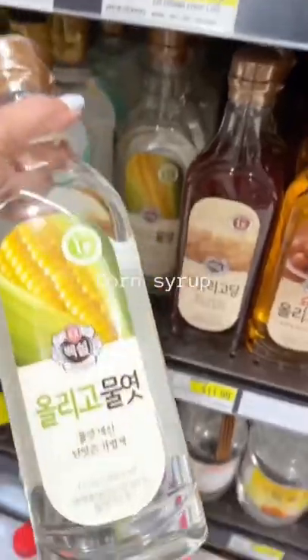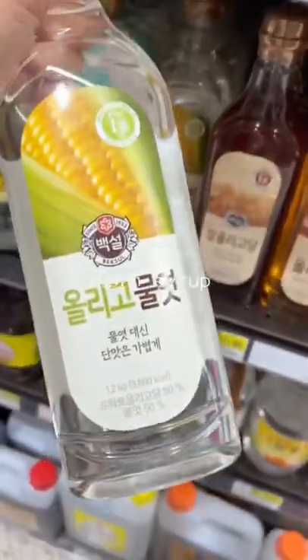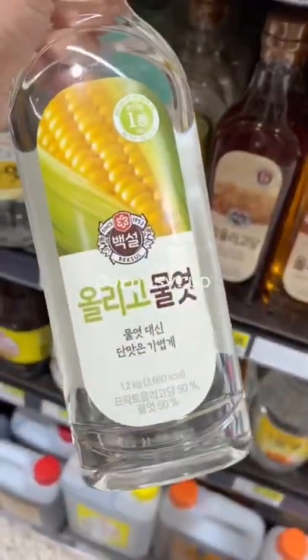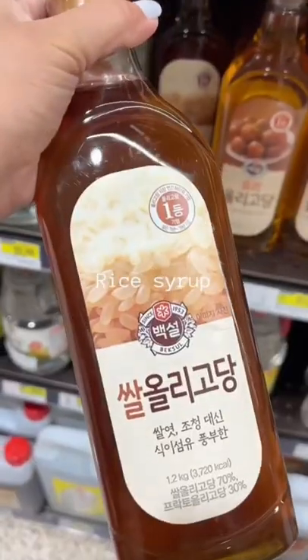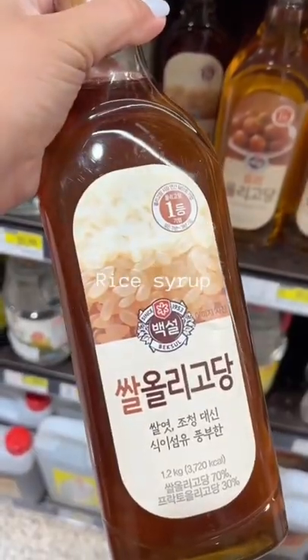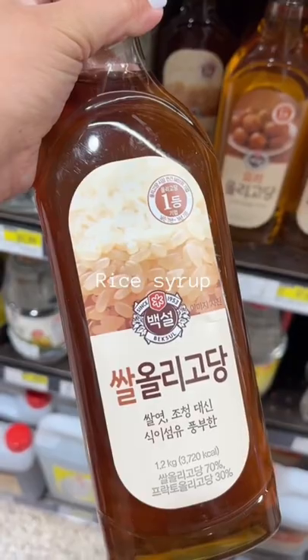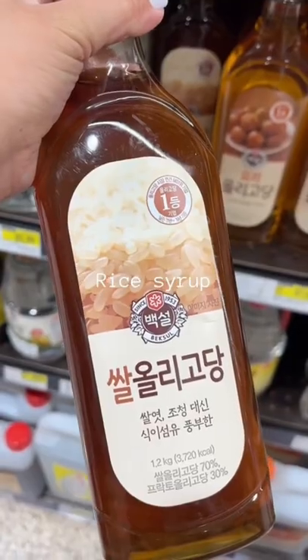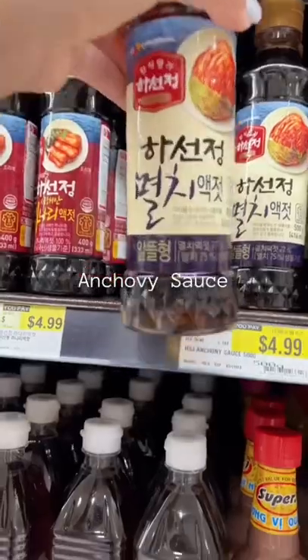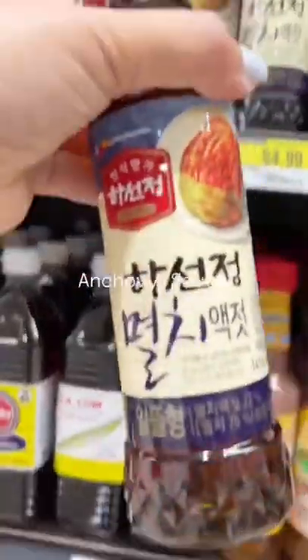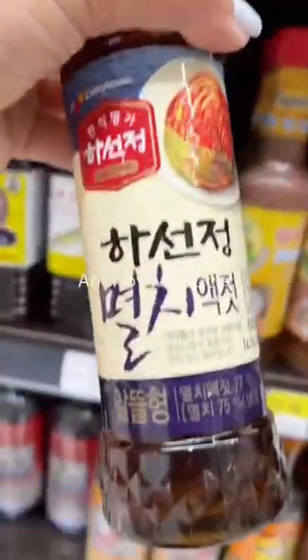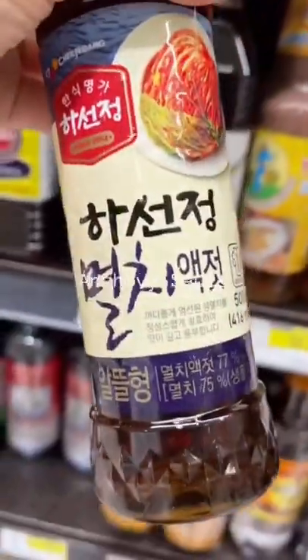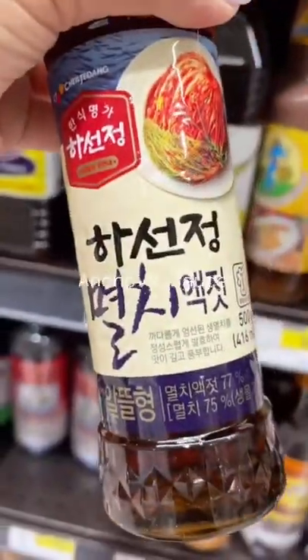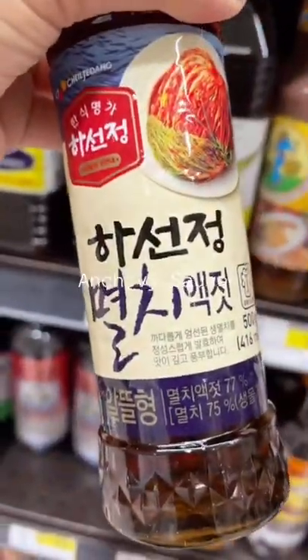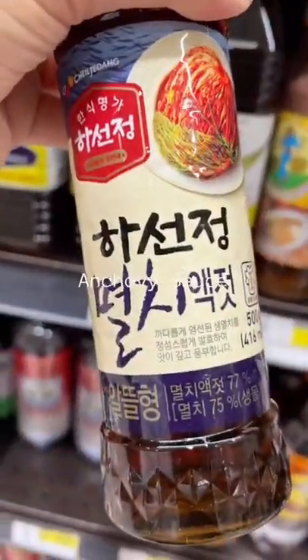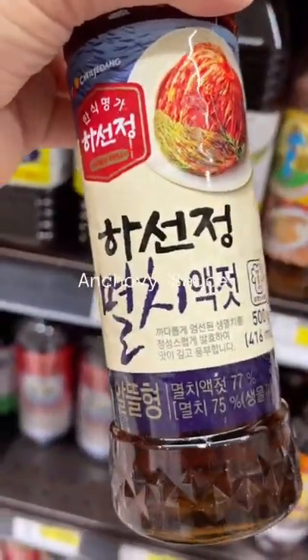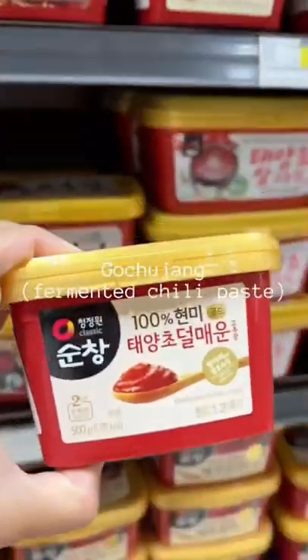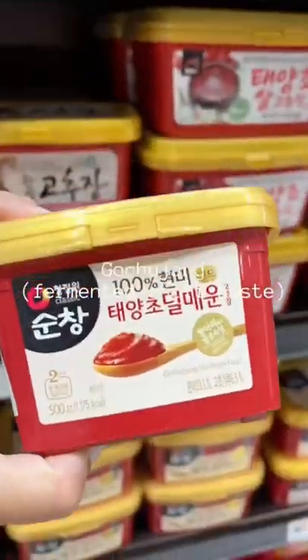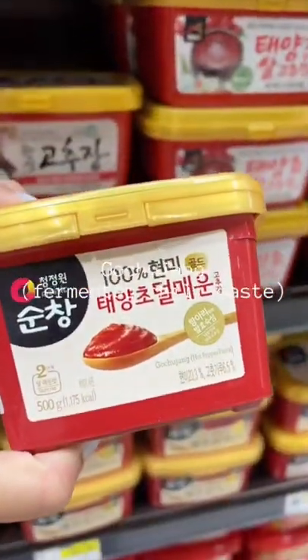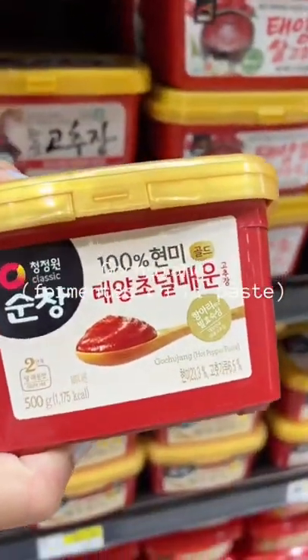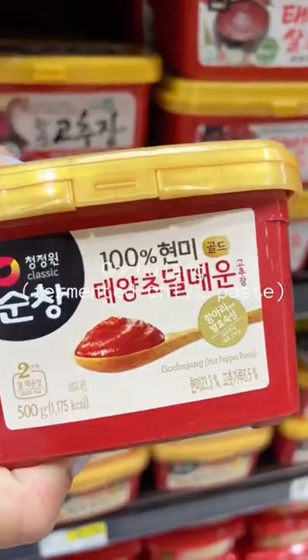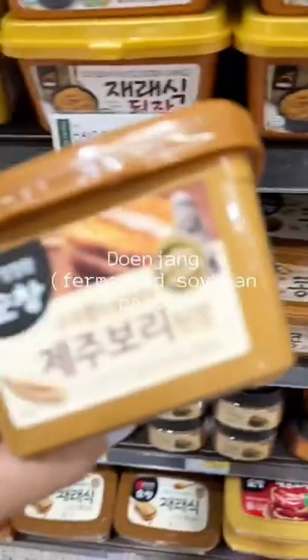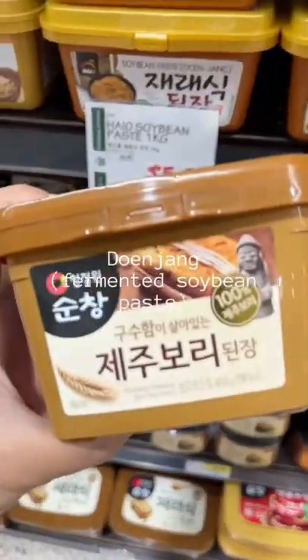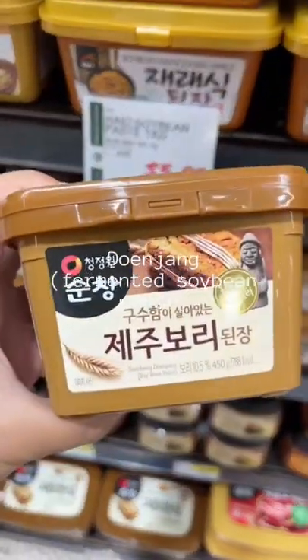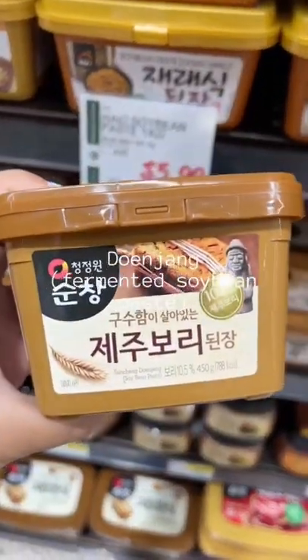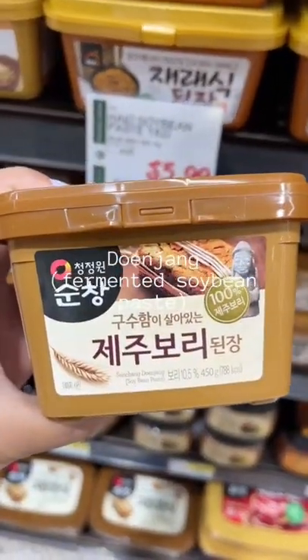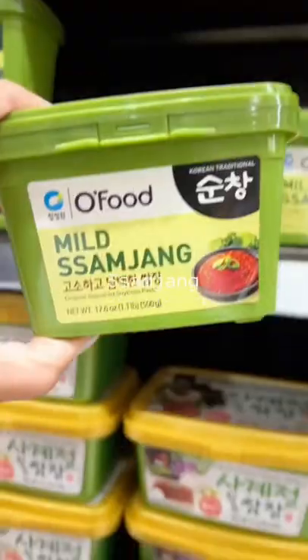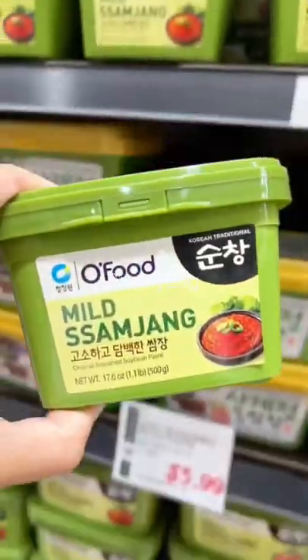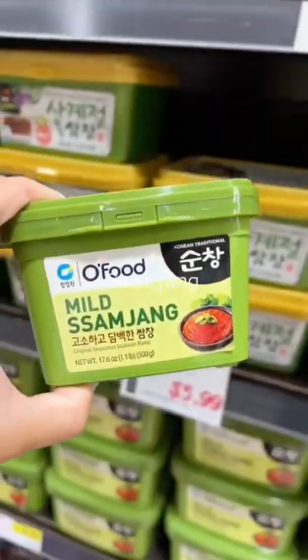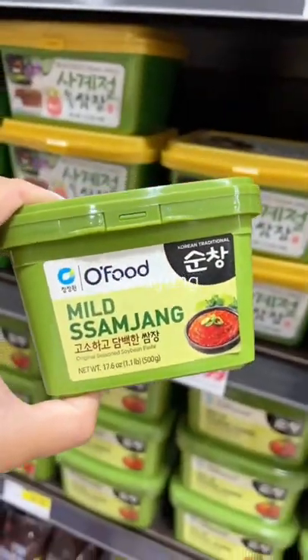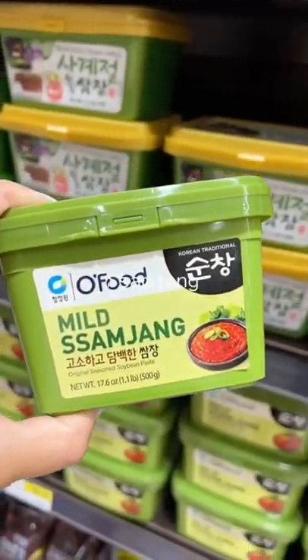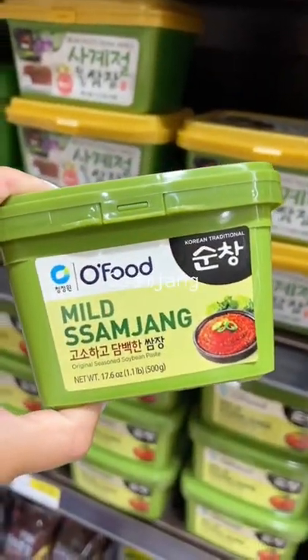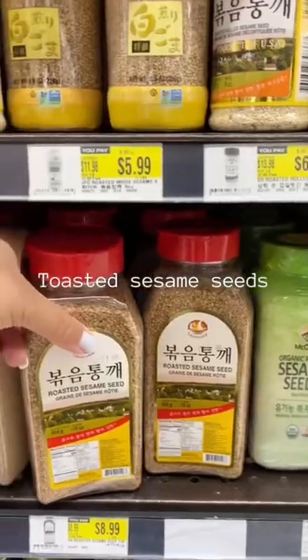Corn syrup or rice syrup as a sweetener, and anchovy sauce, which is like our version of fish sauce. For pastes: gochujang or fermented chili paste, doenjang or fermented soybean paste, and ssamjang, which is essential for Korean barbecue.